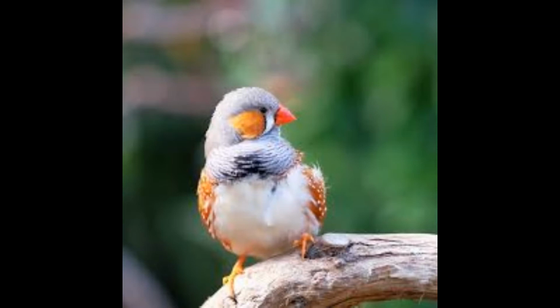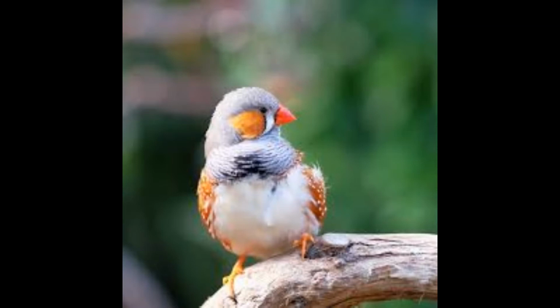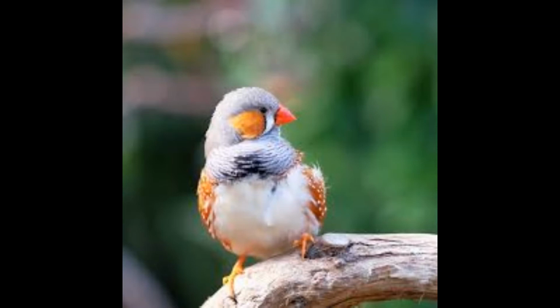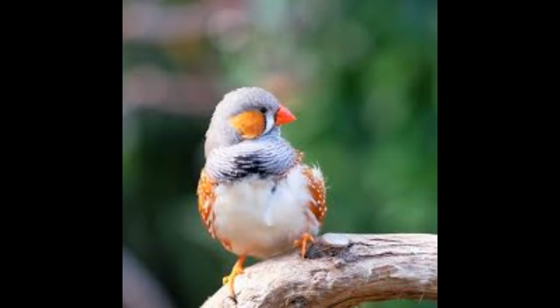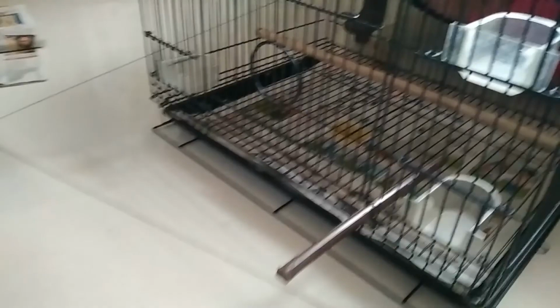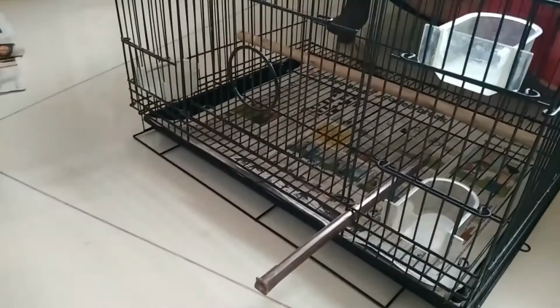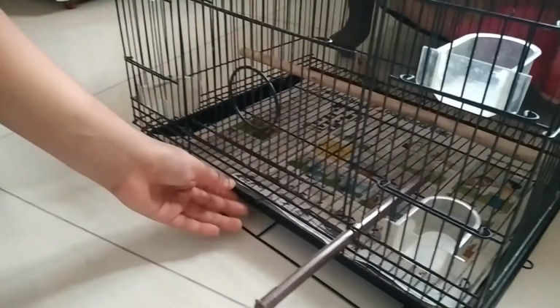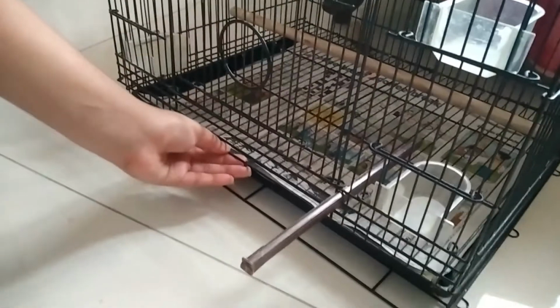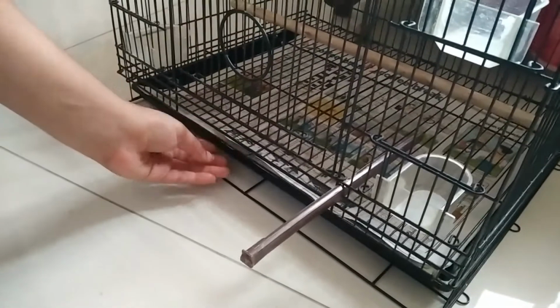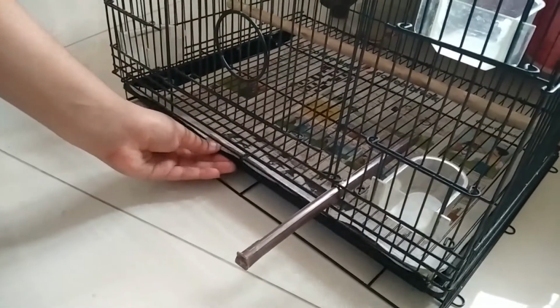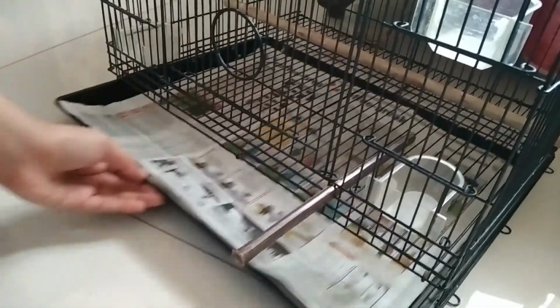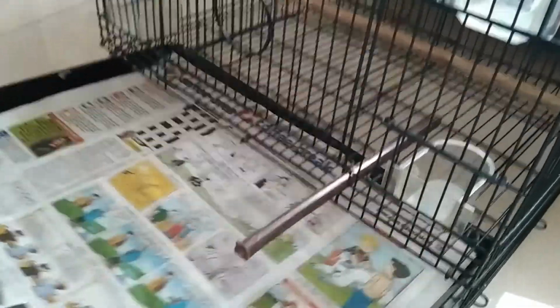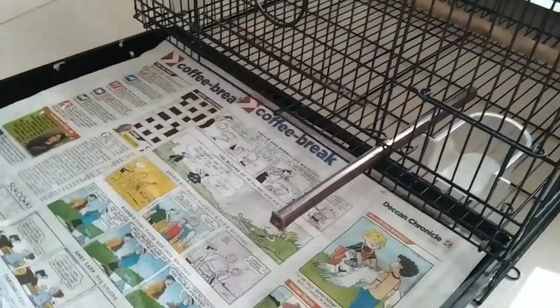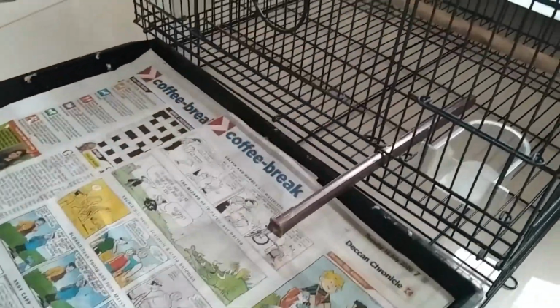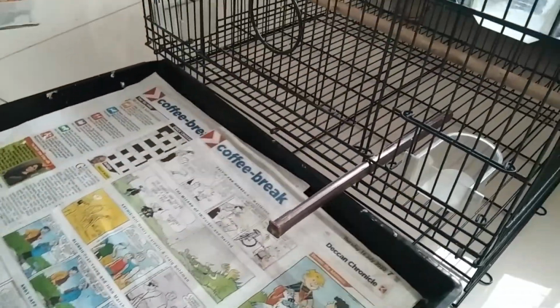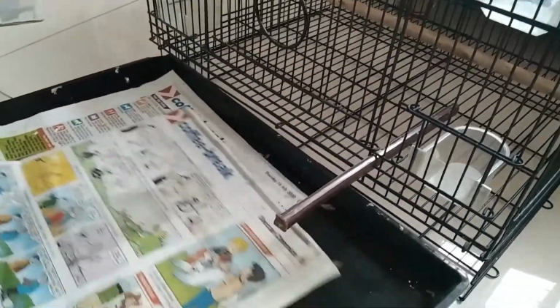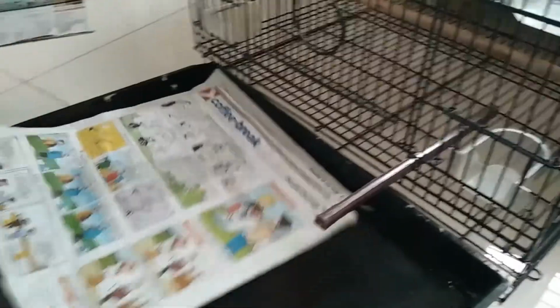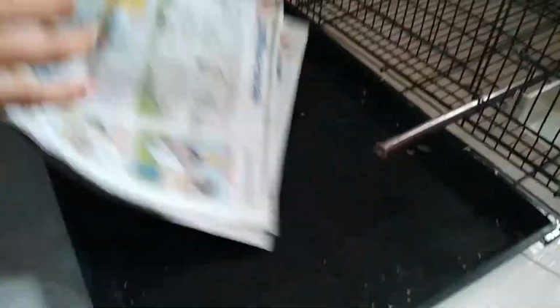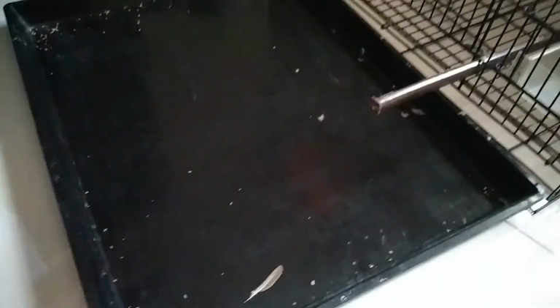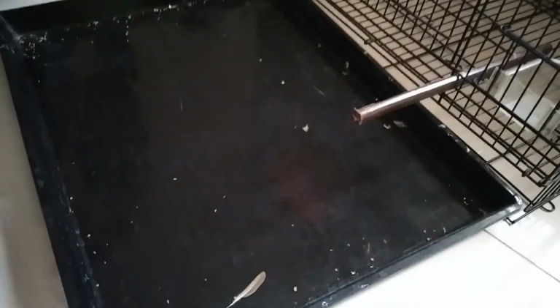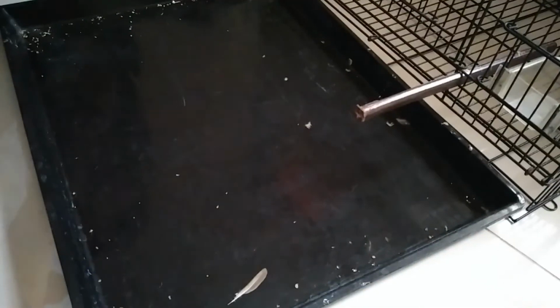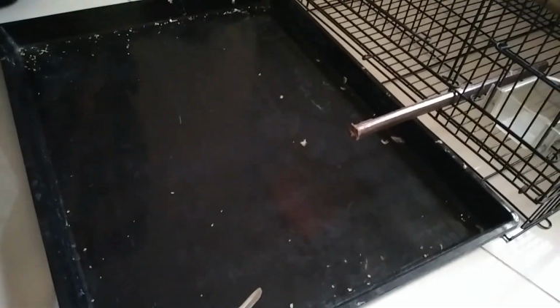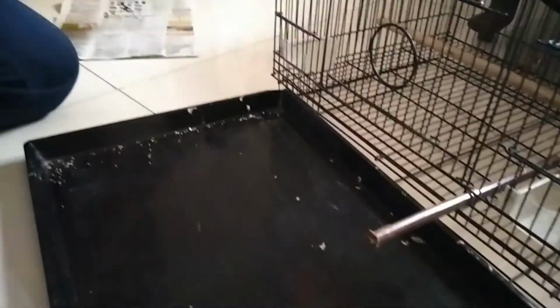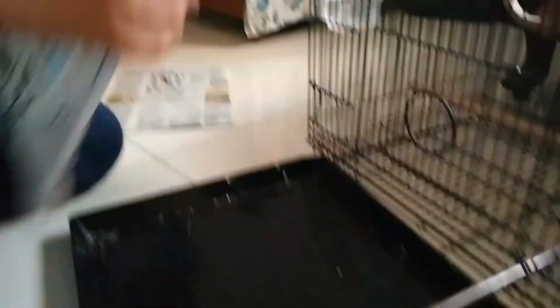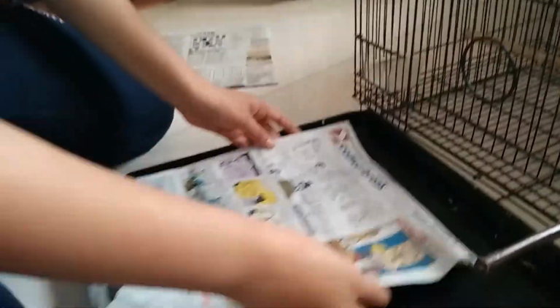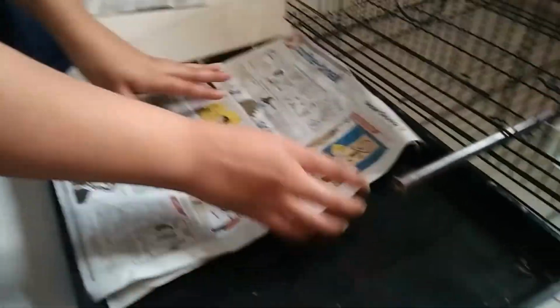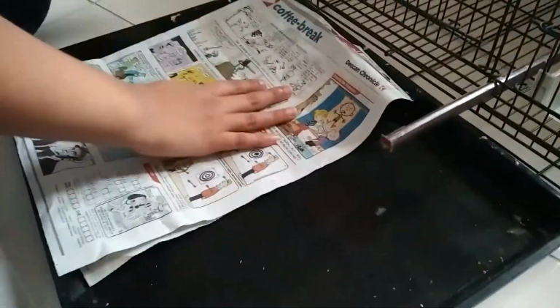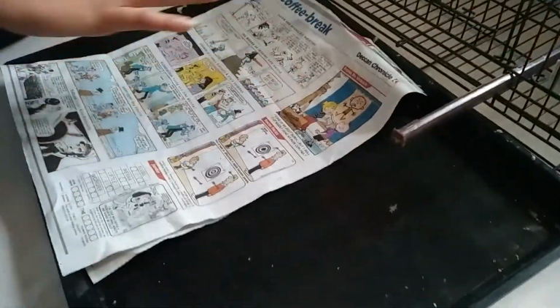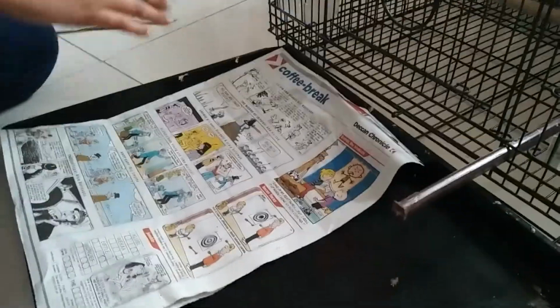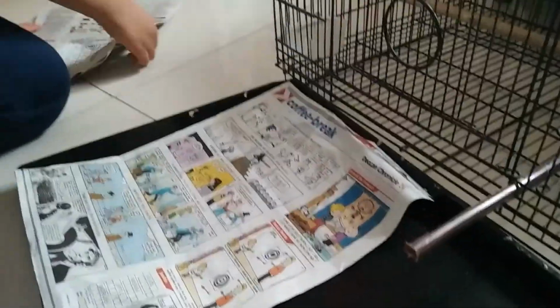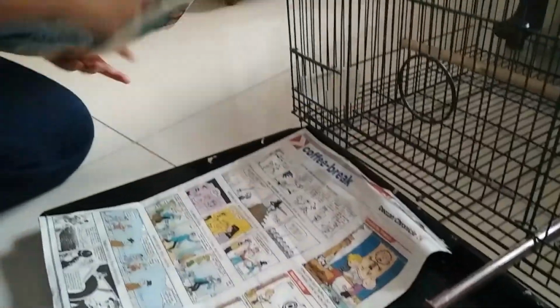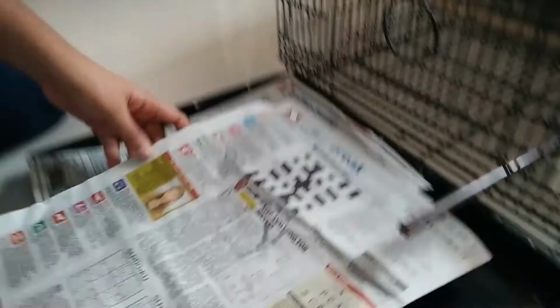Always keep the cage neat and clean. As zebra finches can be a bit messy, clean the cage twice a week or more if needed.